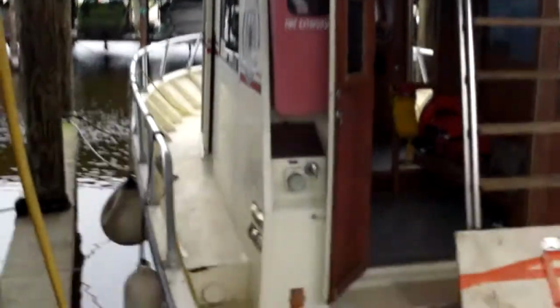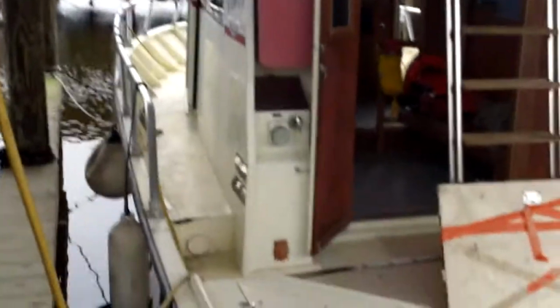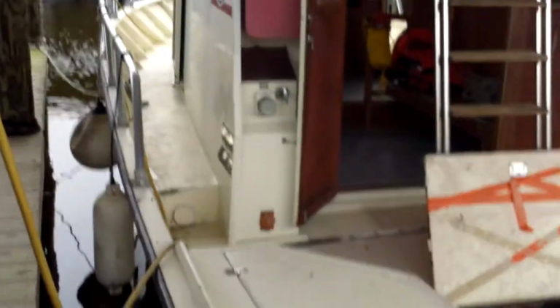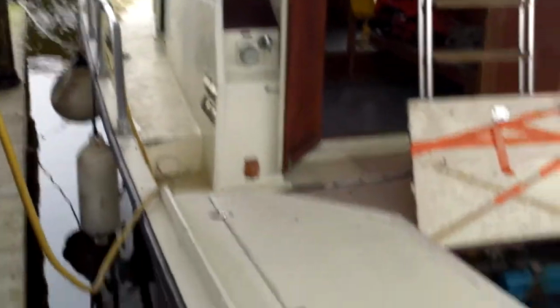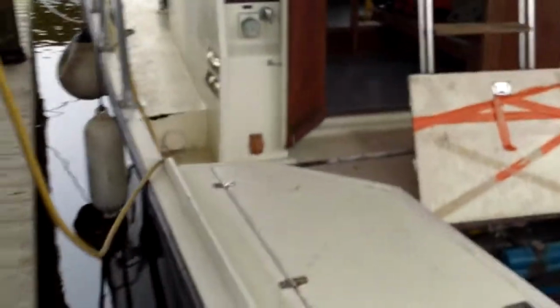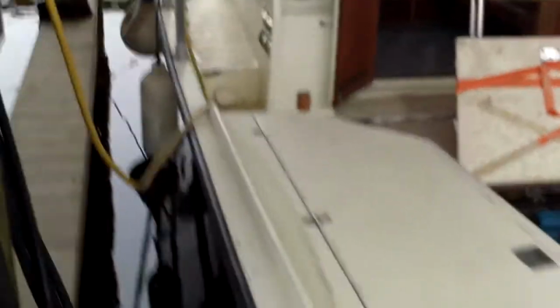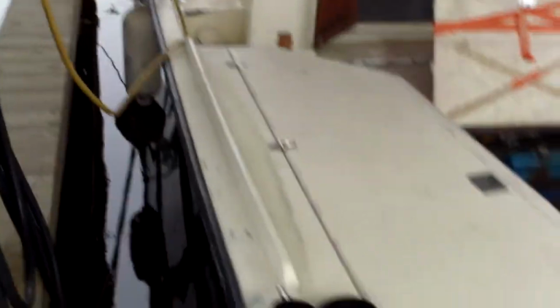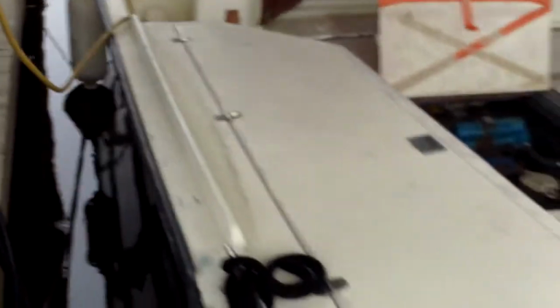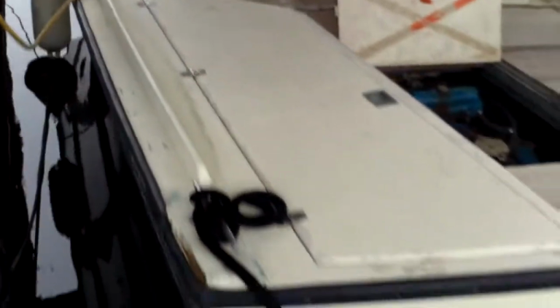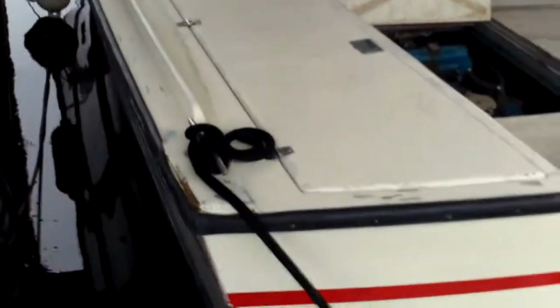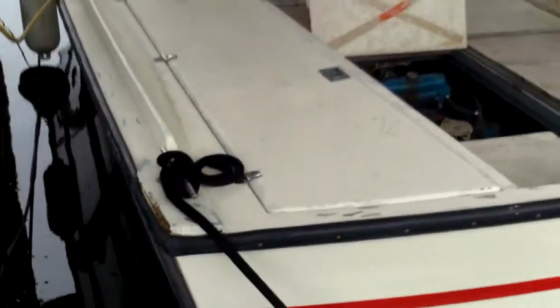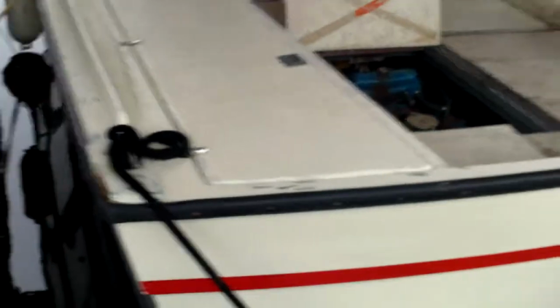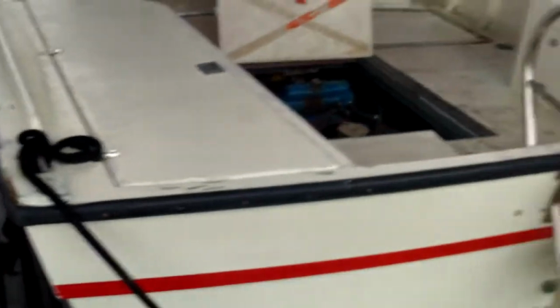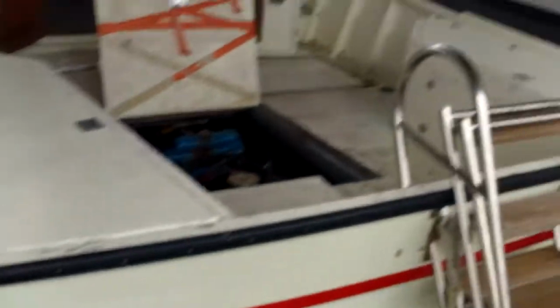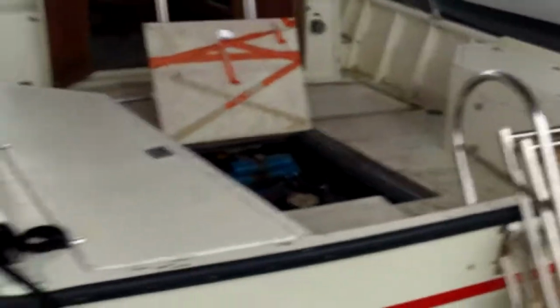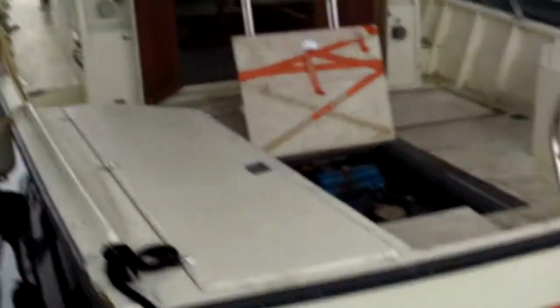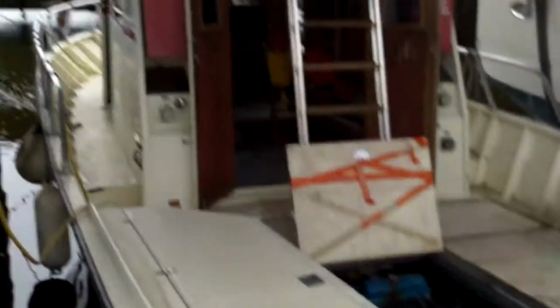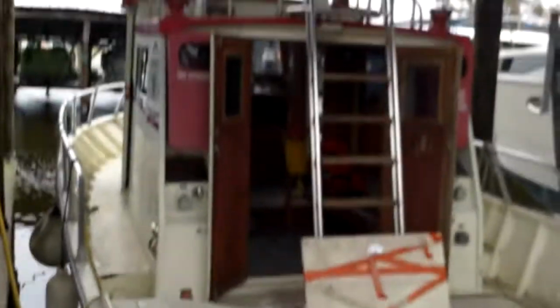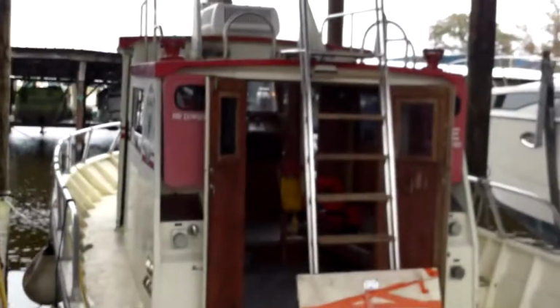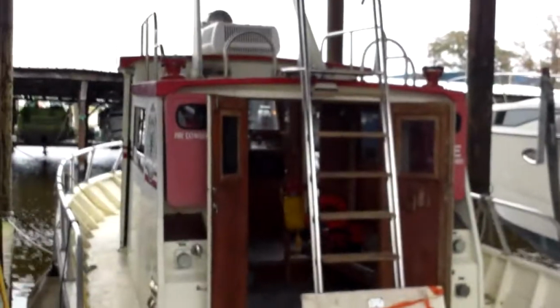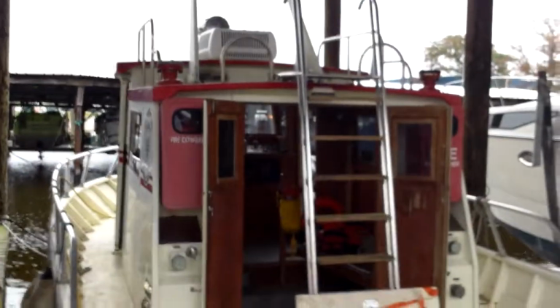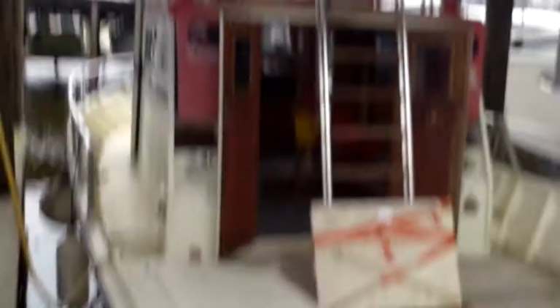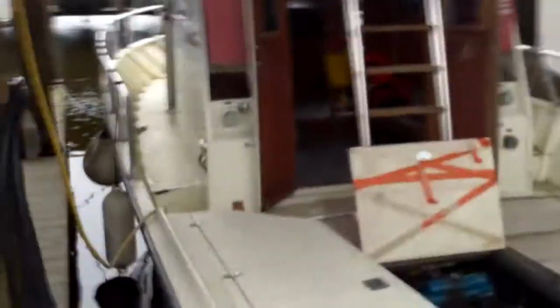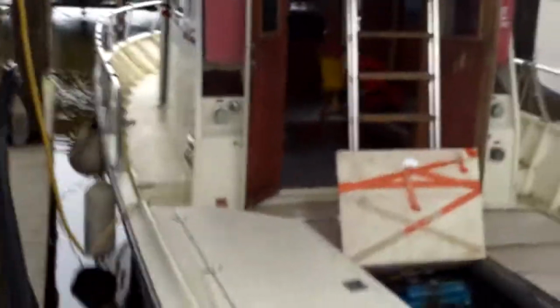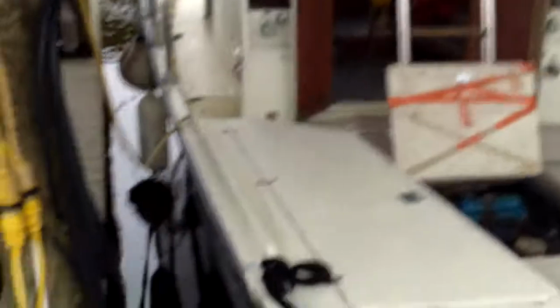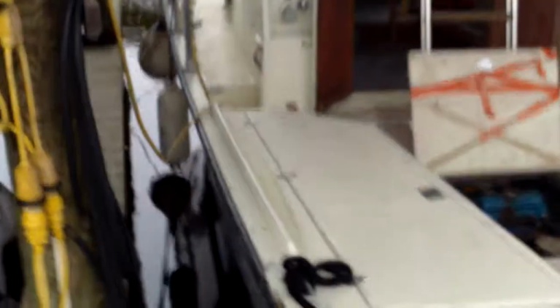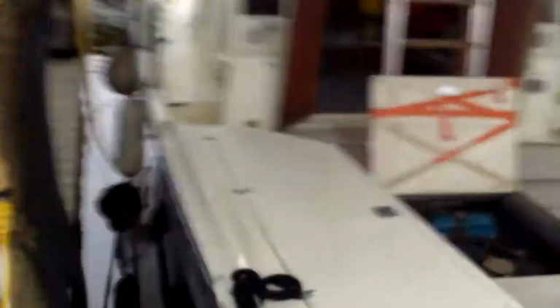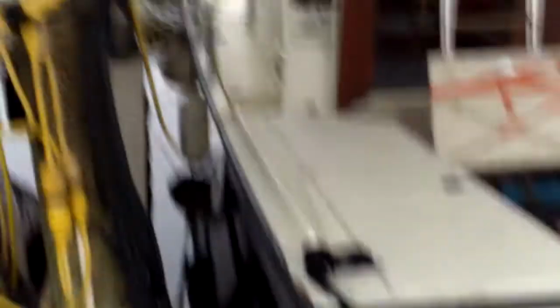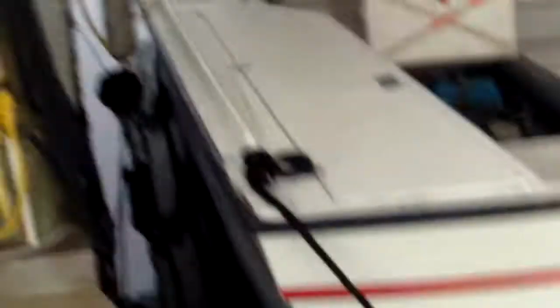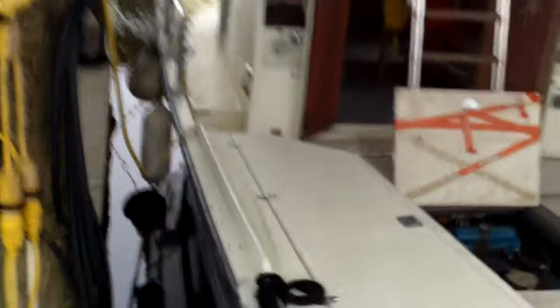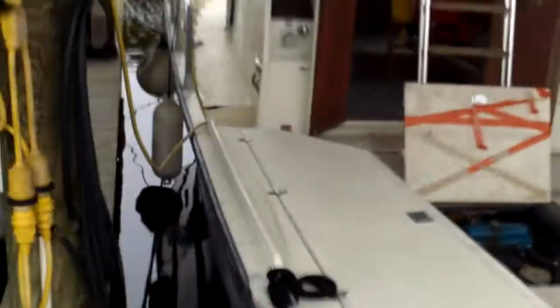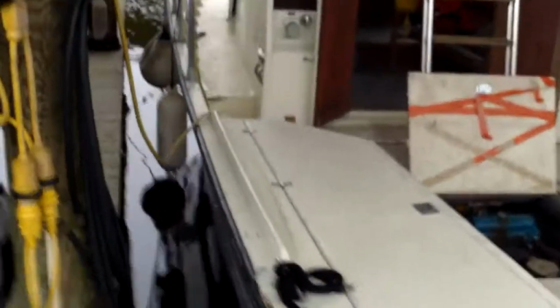As far as we know, everything on the boat works. We're going to demonstrate the motors running and the generator running for you right now. Let's get on board and take a quick tour of the helm and the cabin.